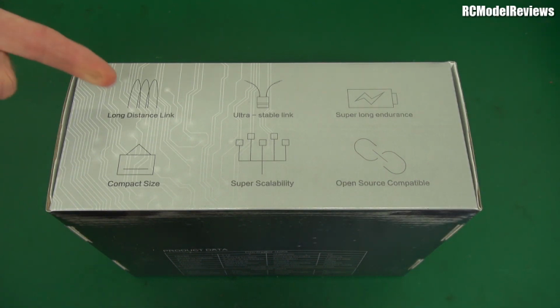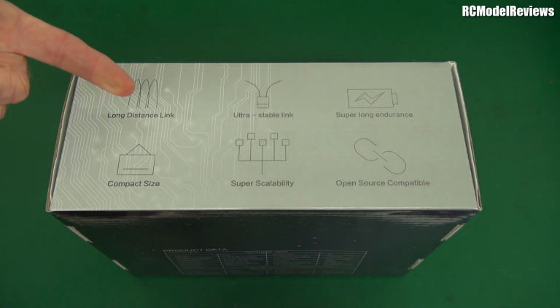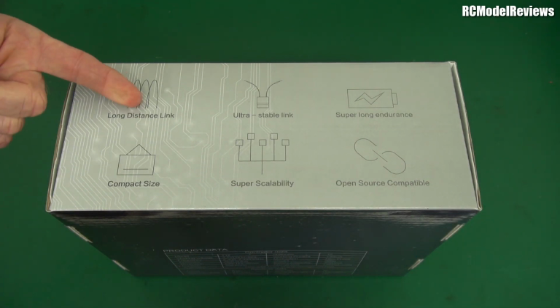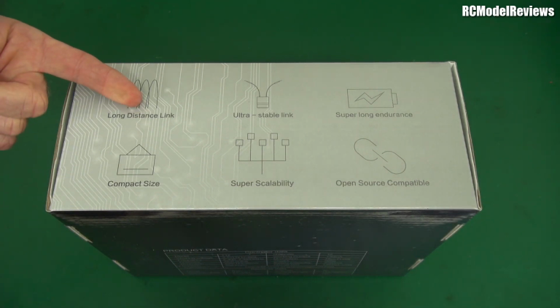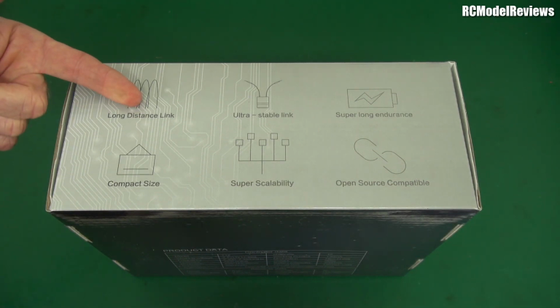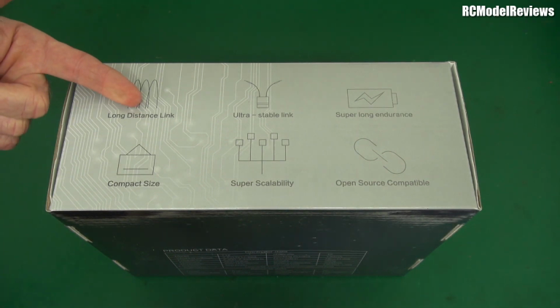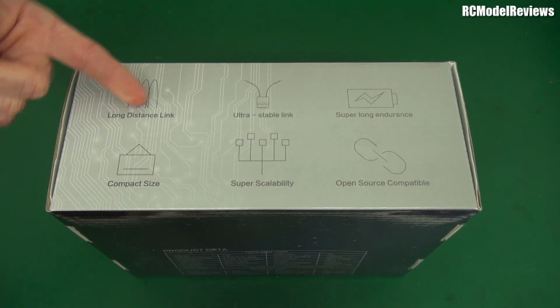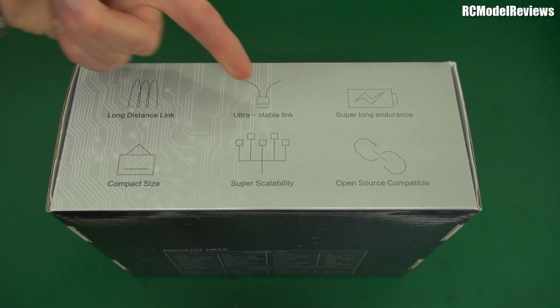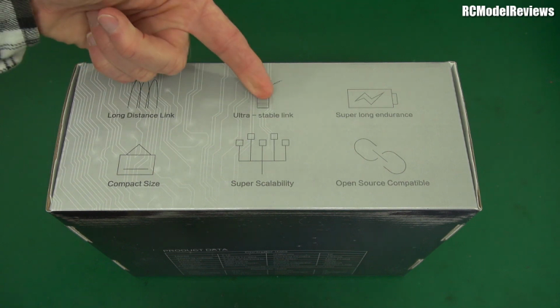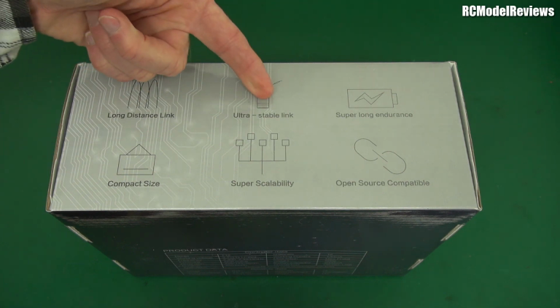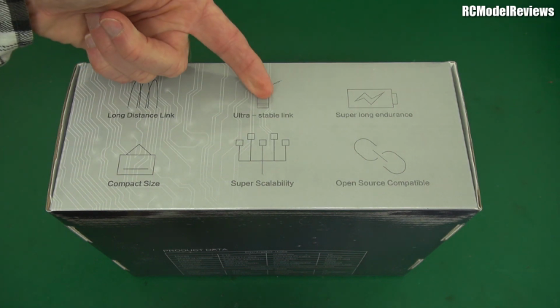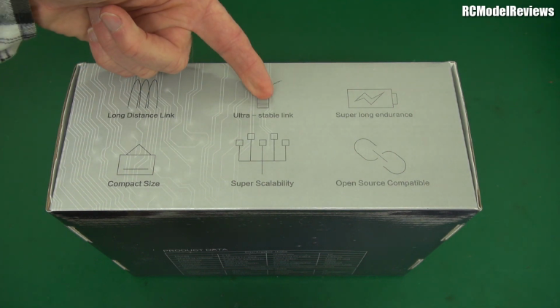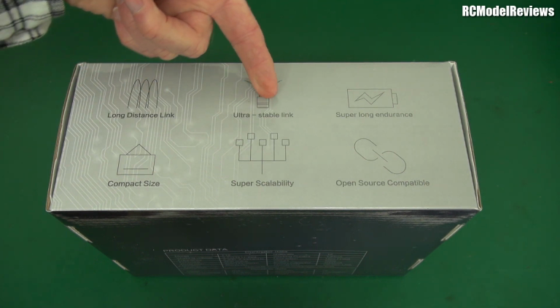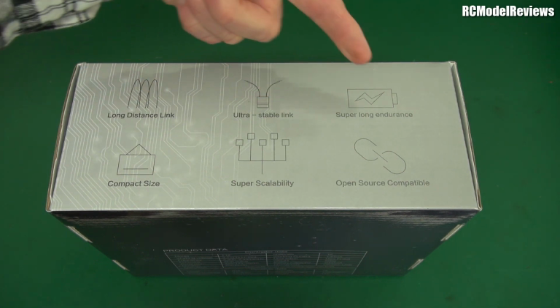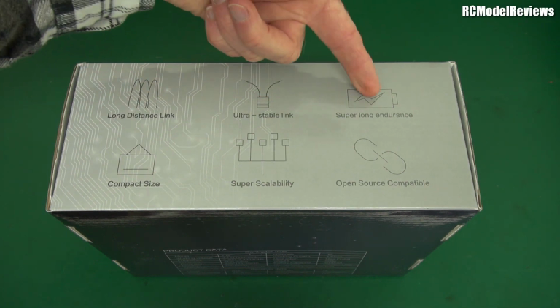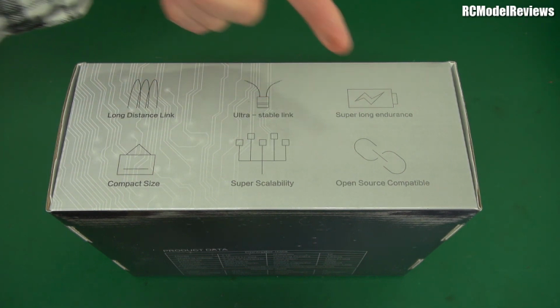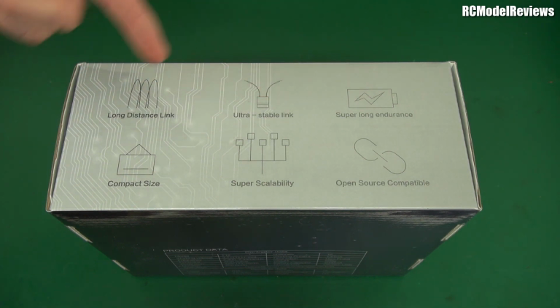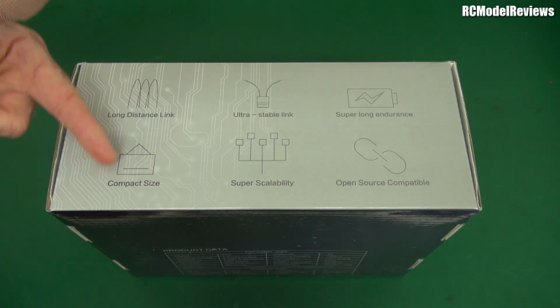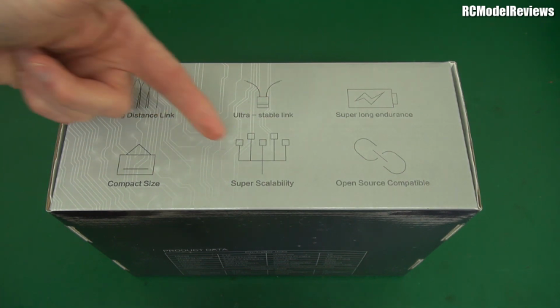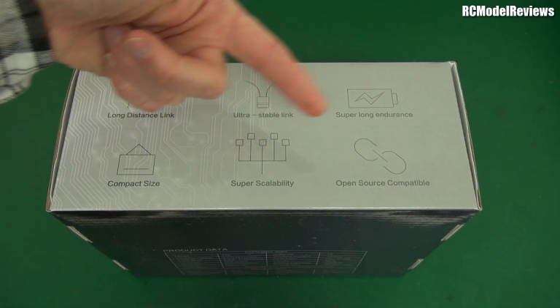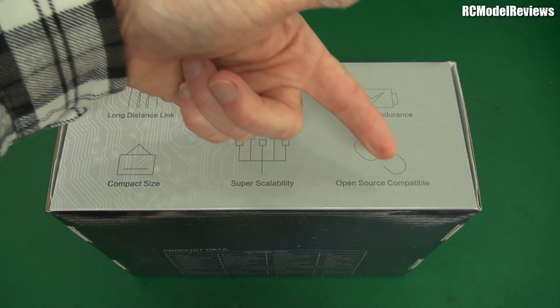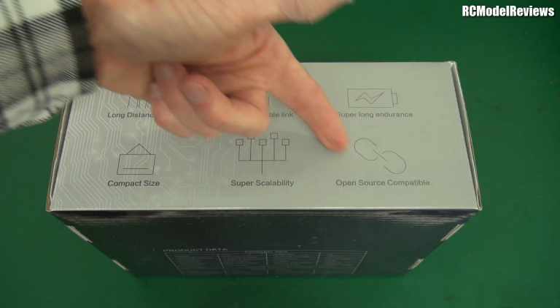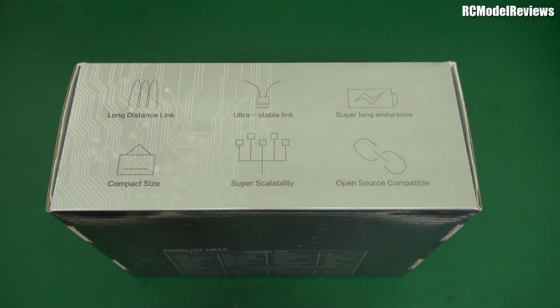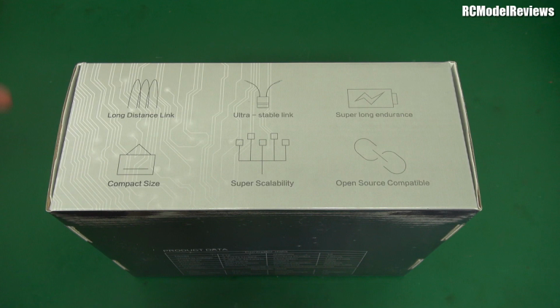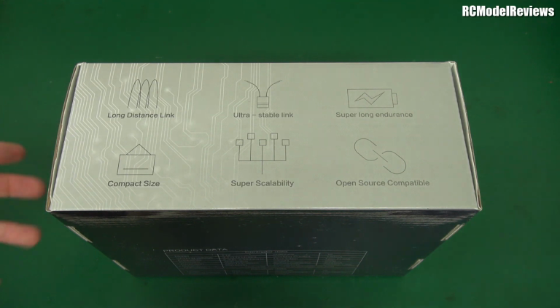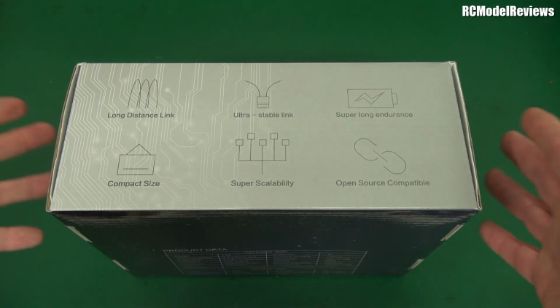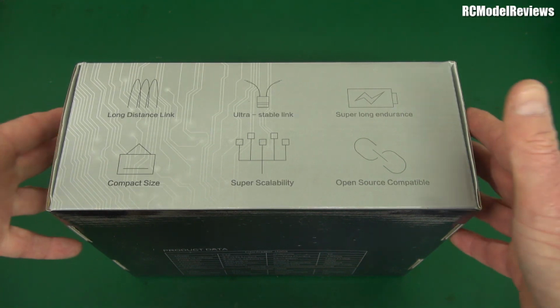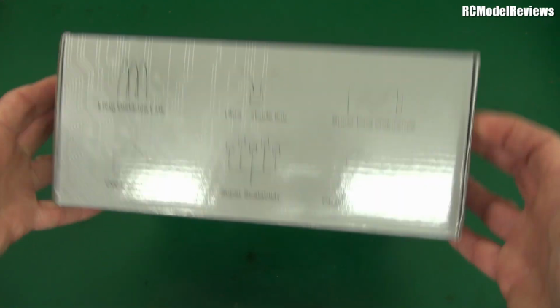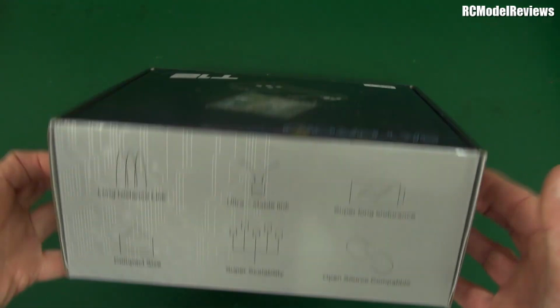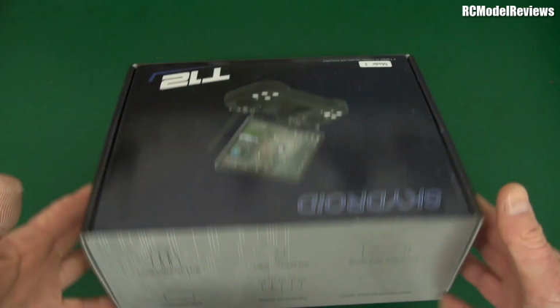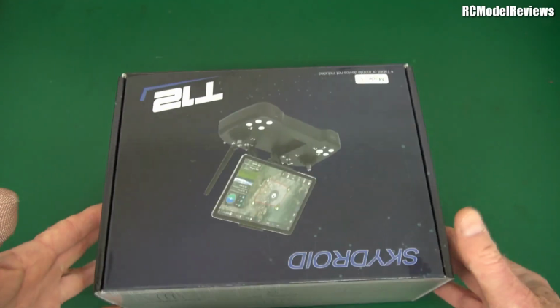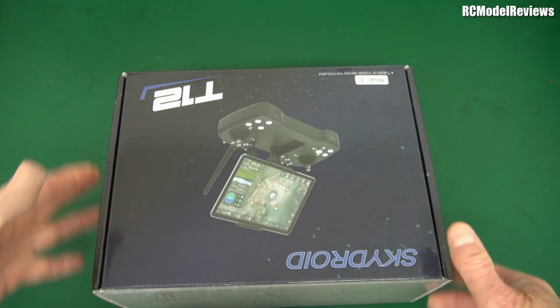Apparently it's got a long distance link and an ultra stable link, super long endurance, compact size, super scalability, open source compatible. Open source compatible? Does it run OpenTX? I don't know.